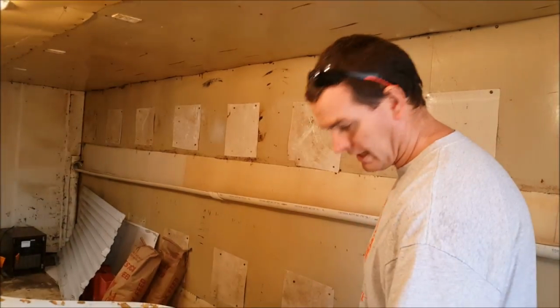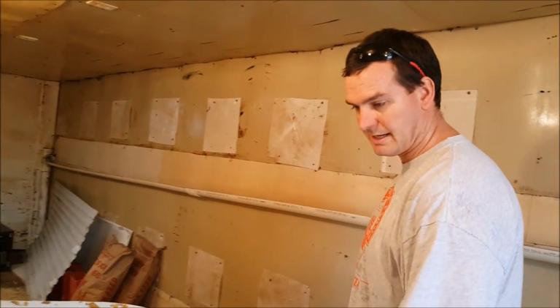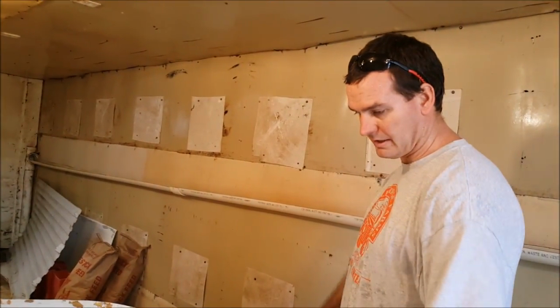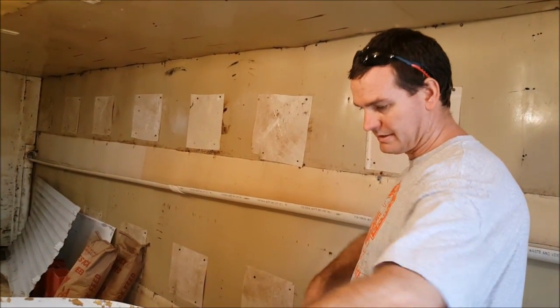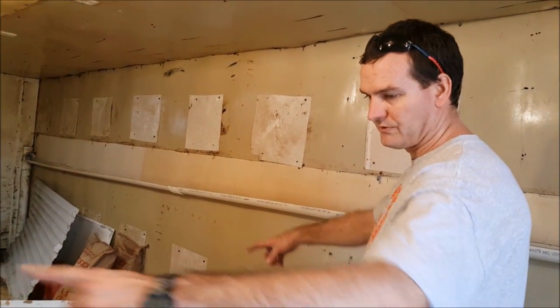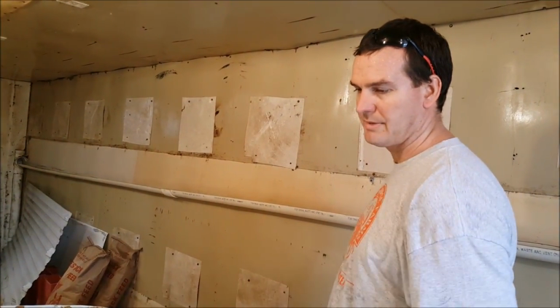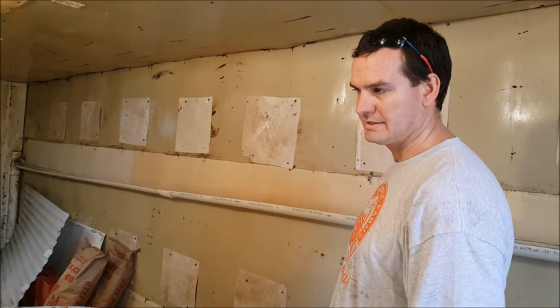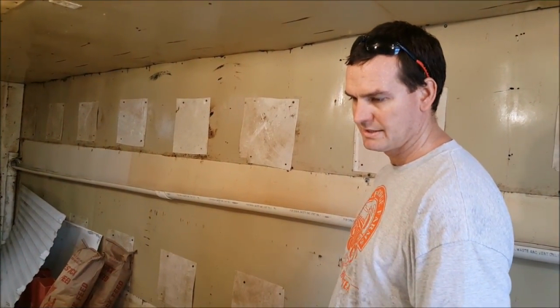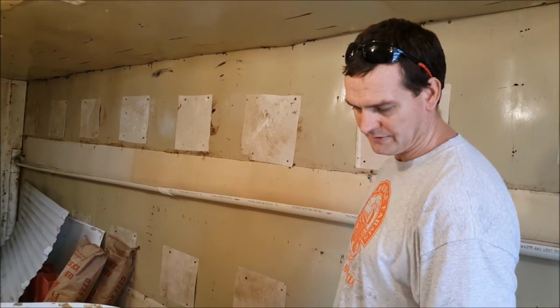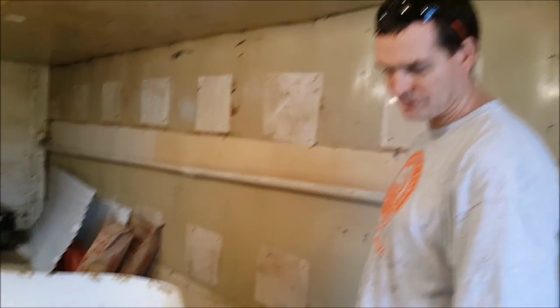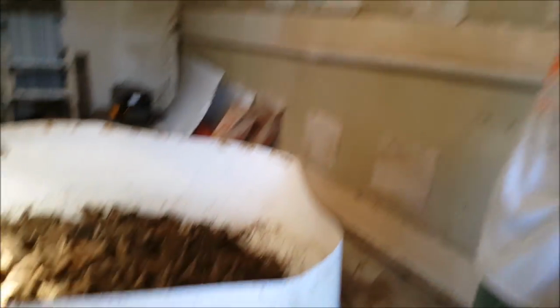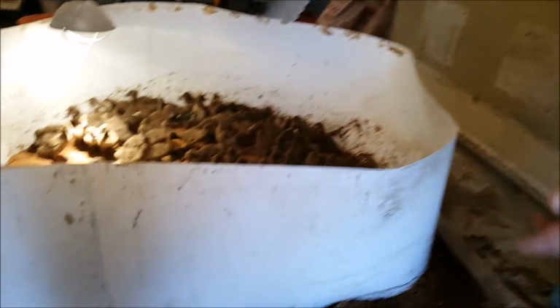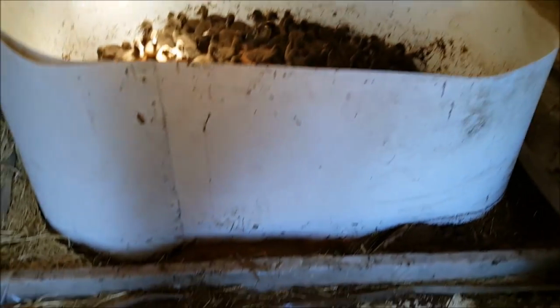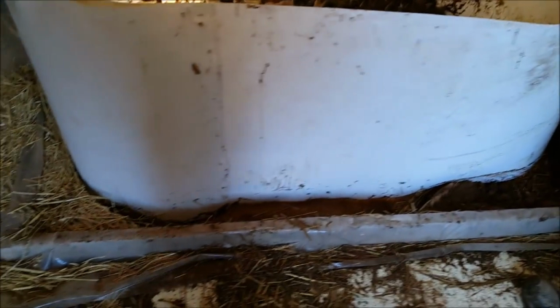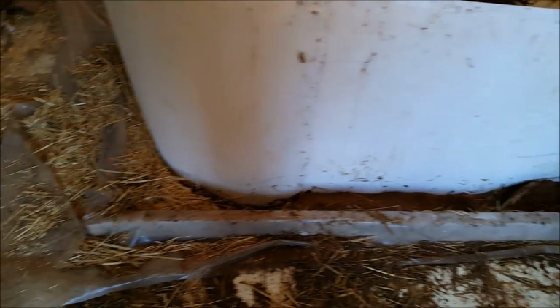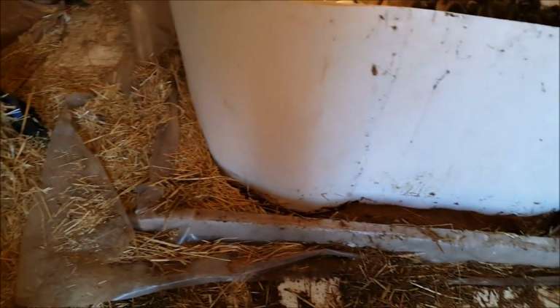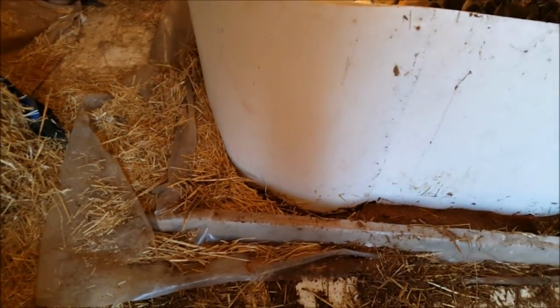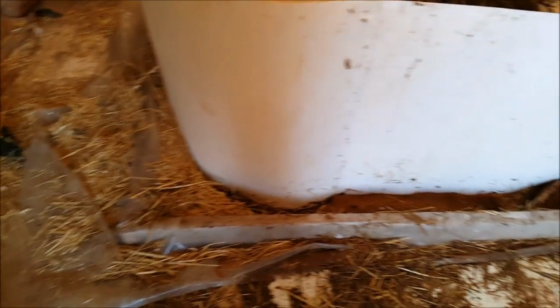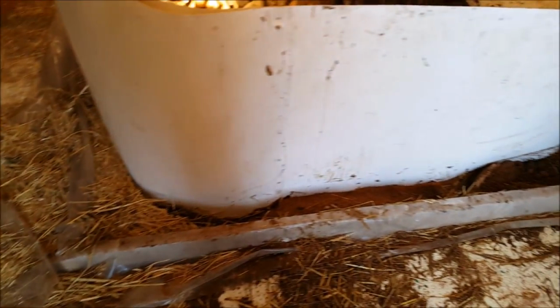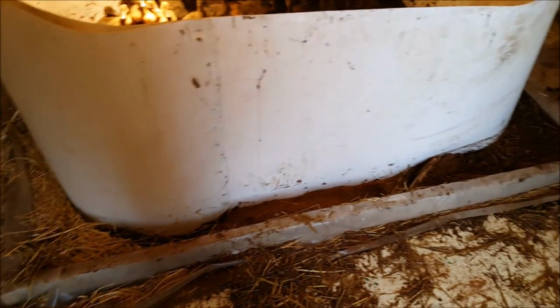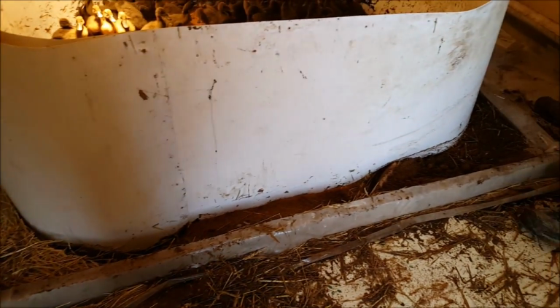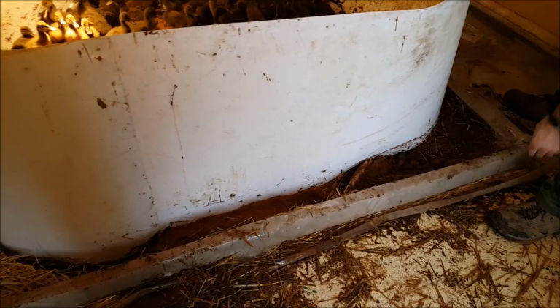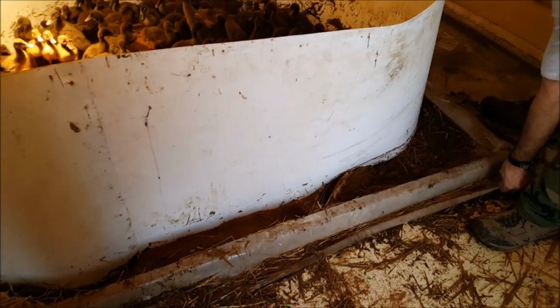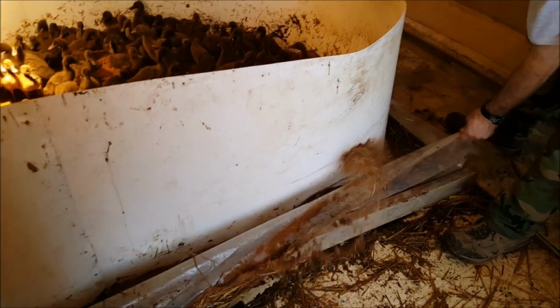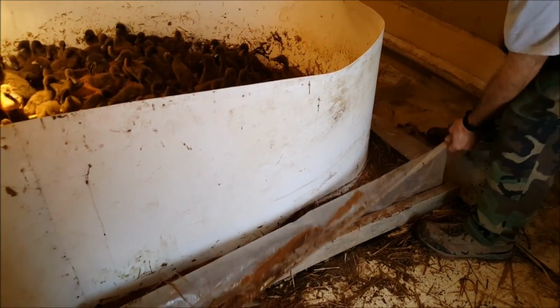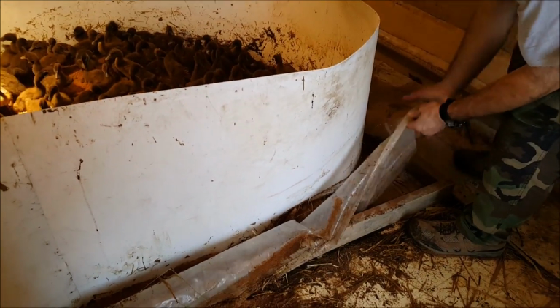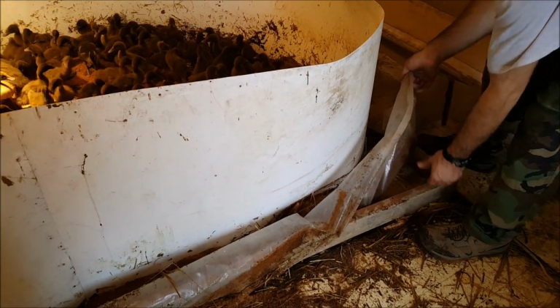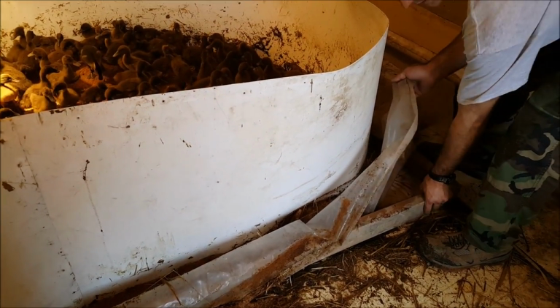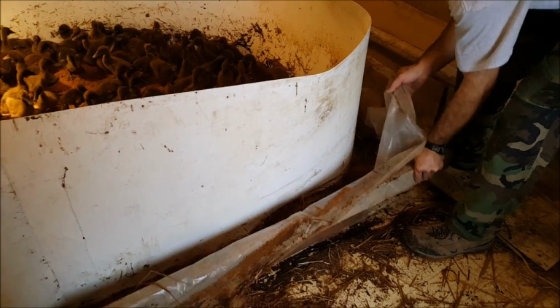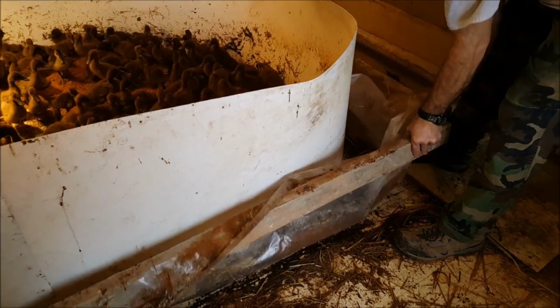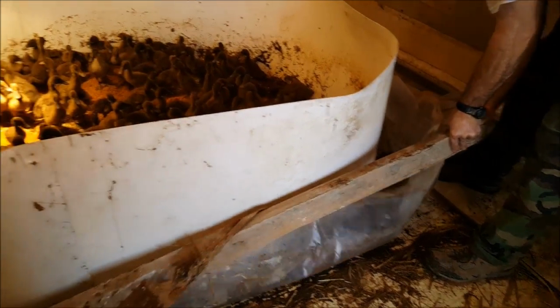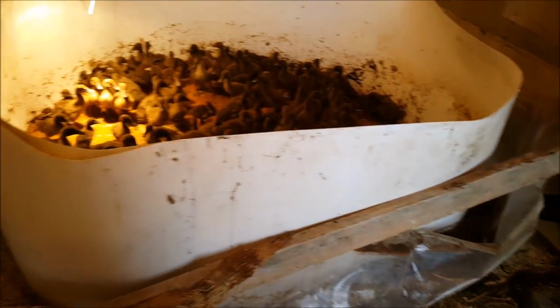Next step — I think this wood frame has lived out its usefulness. We're going to pull it up and then enlarge the pen a bit more. Just getting it loose here and then picking it up.